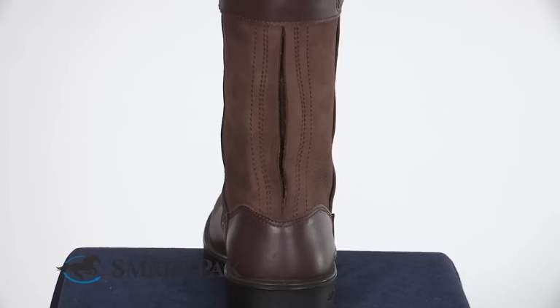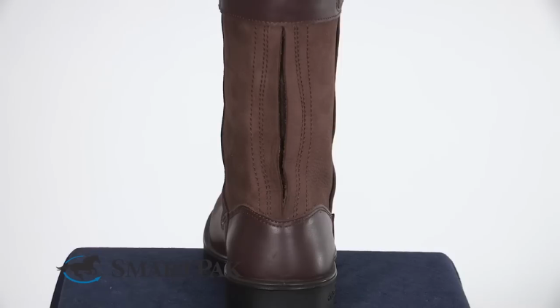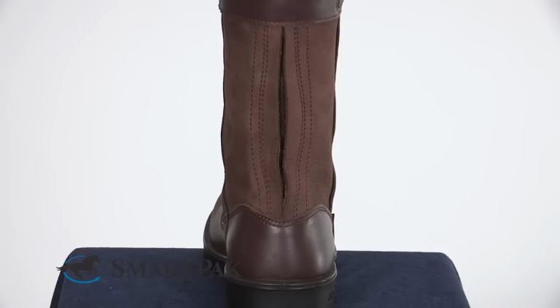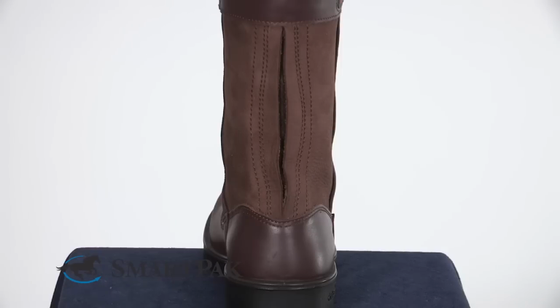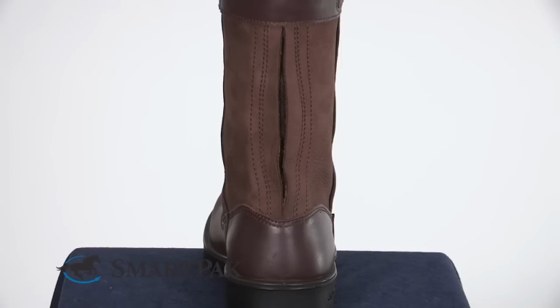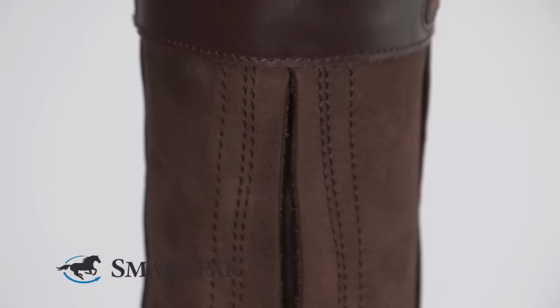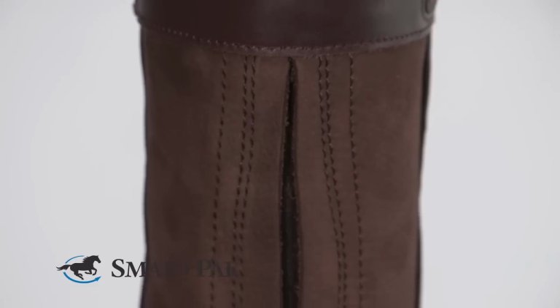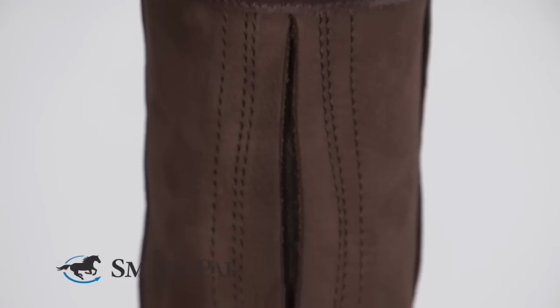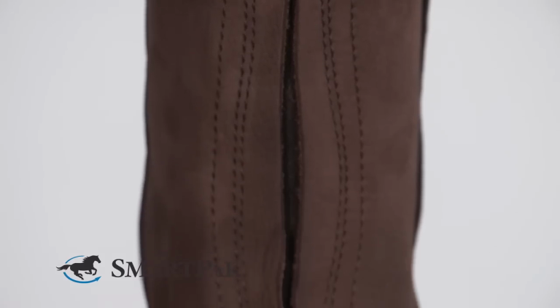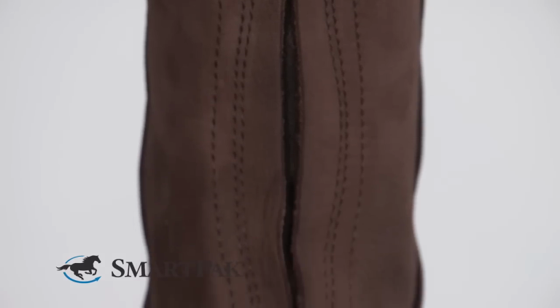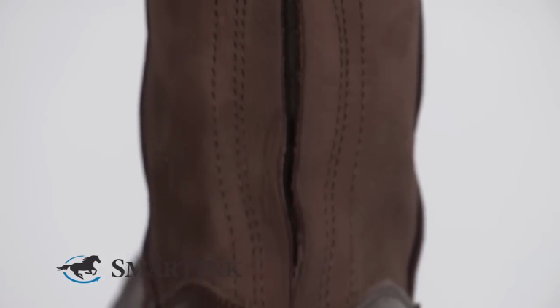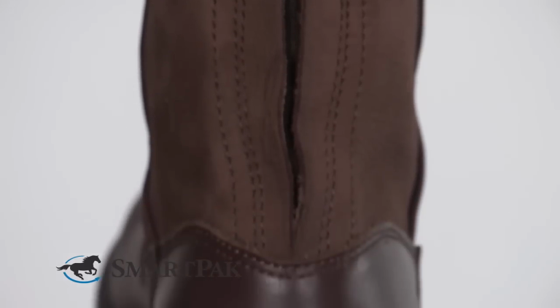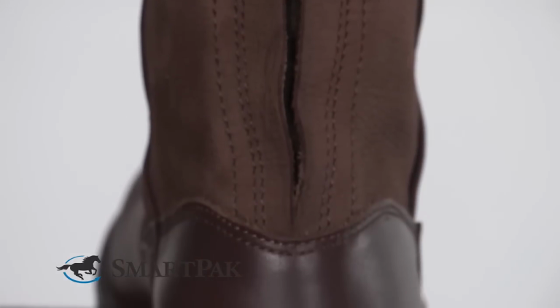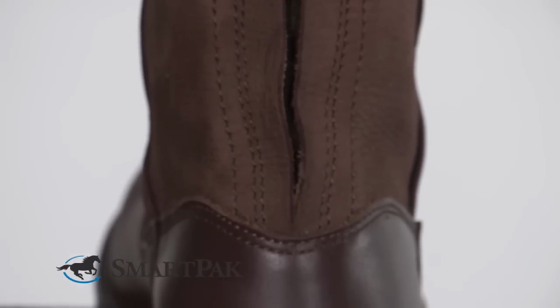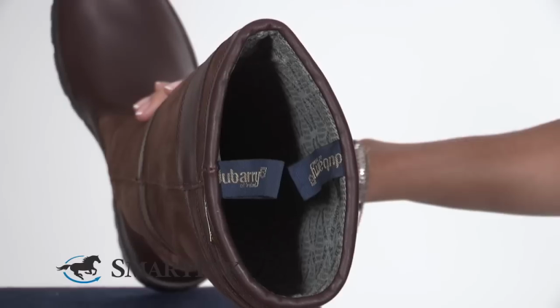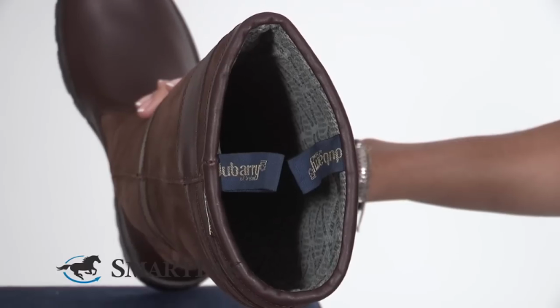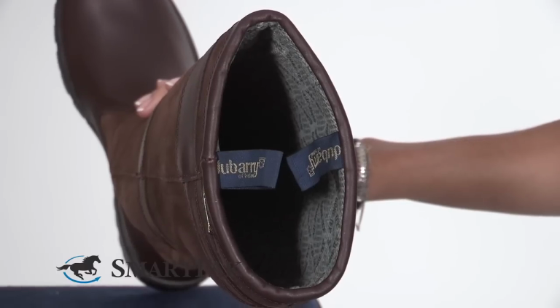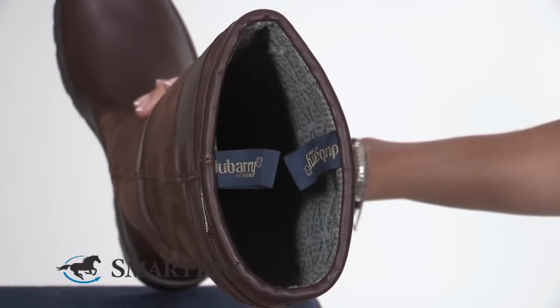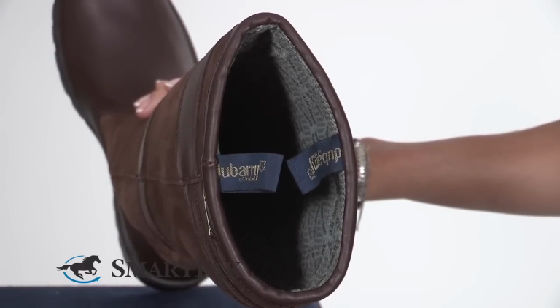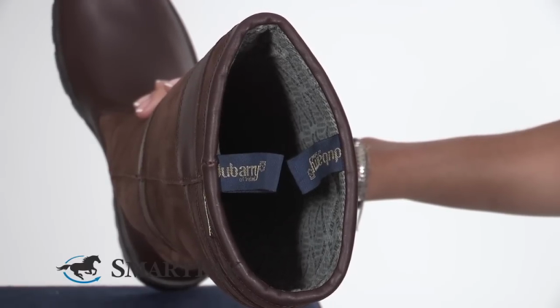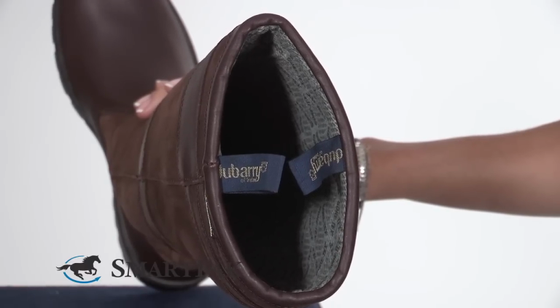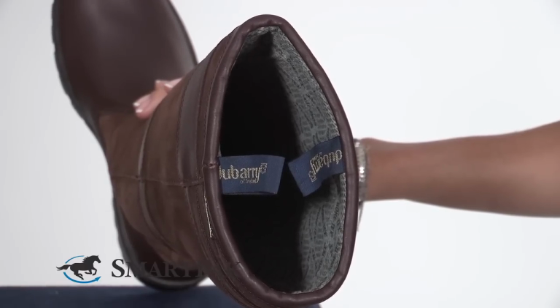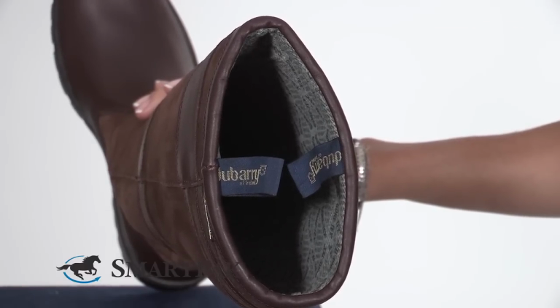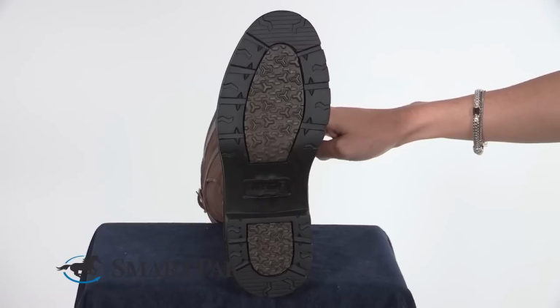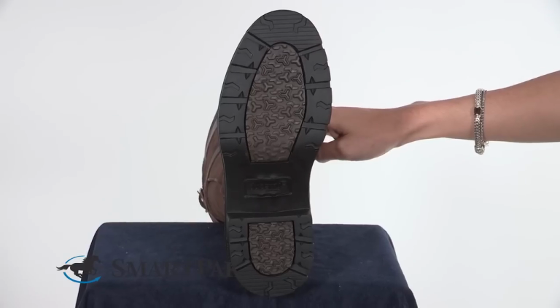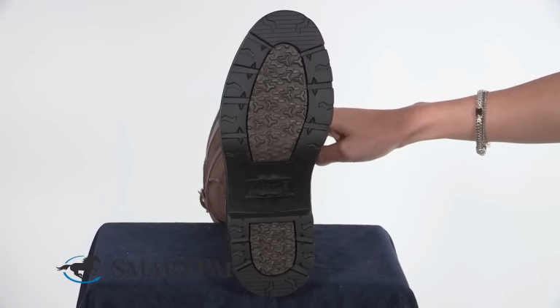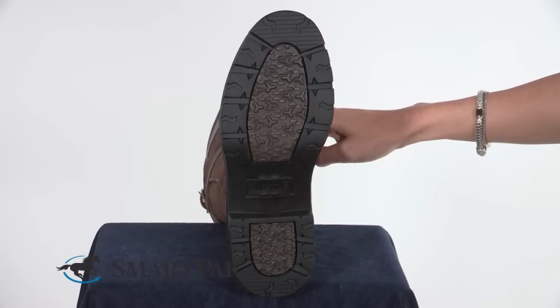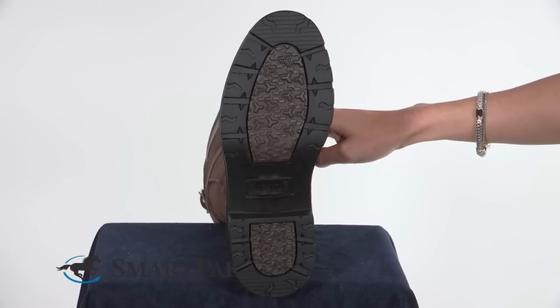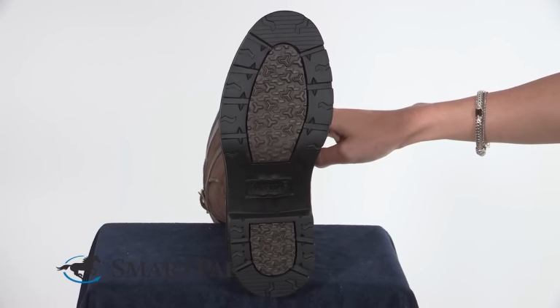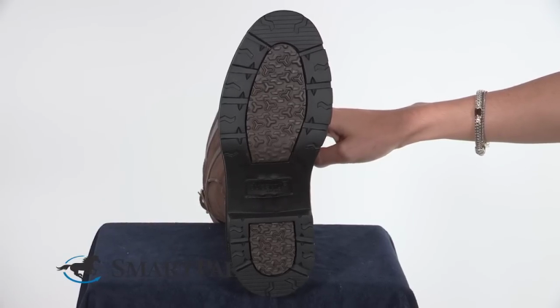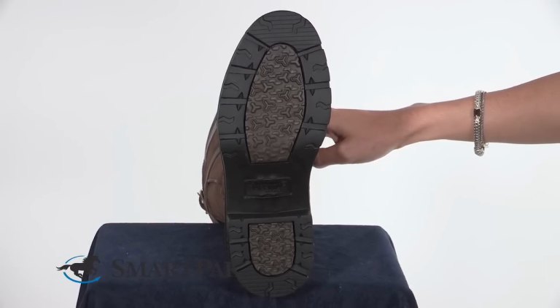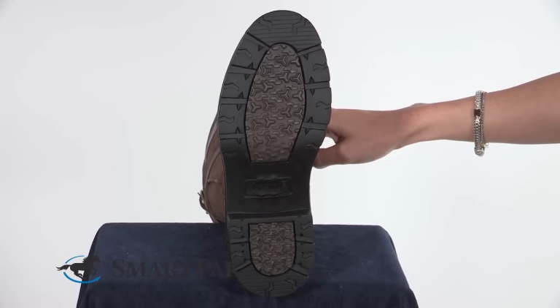The elasticized heel panel allows for ease of entry without compromising the sleek design. The finger pull tabs also easily allow you to pull the boot on. The shock absorbent sole is durable and rugged and extremely comfortable.